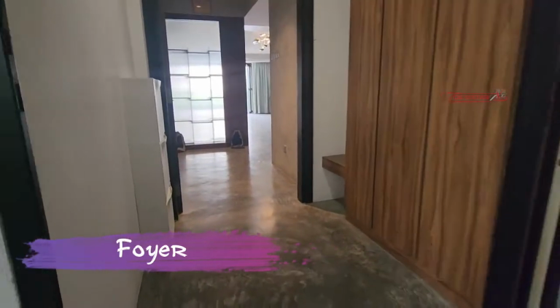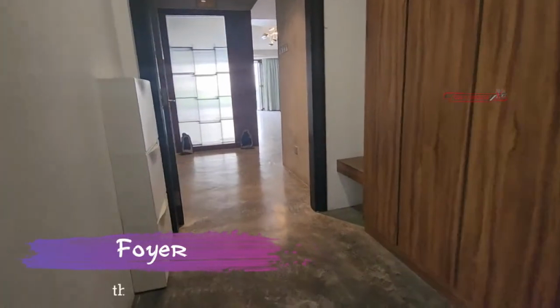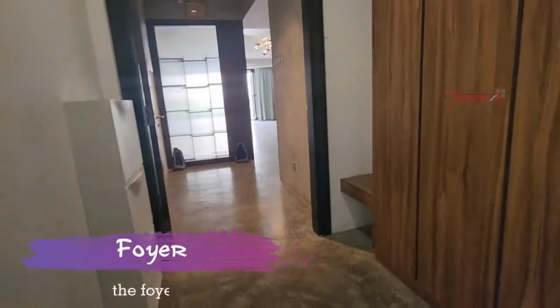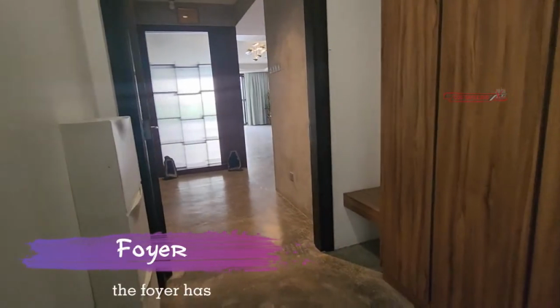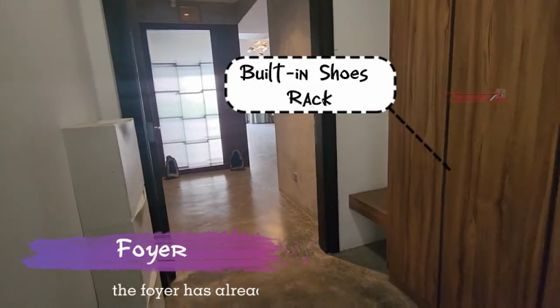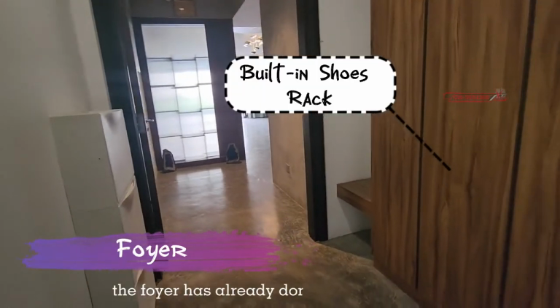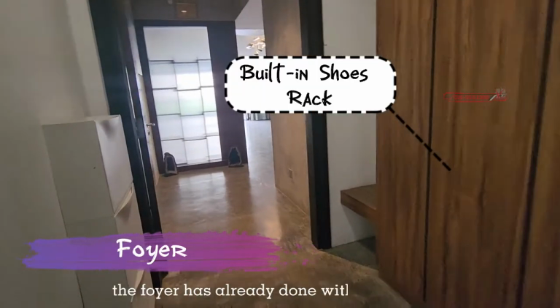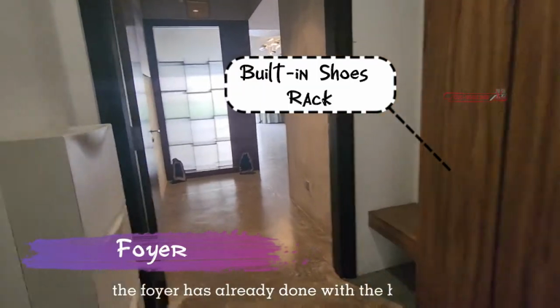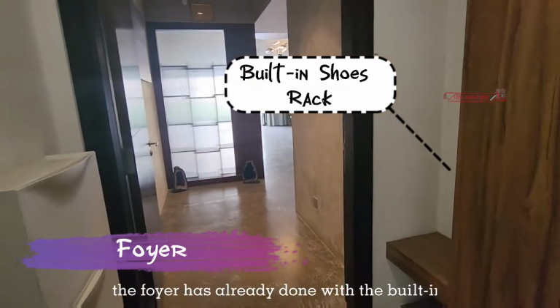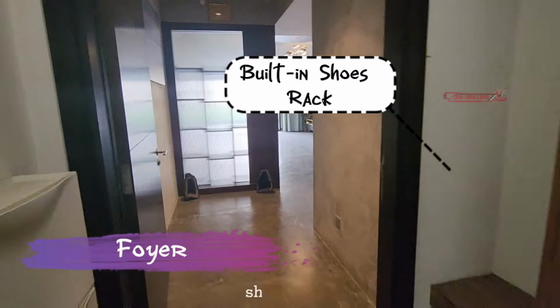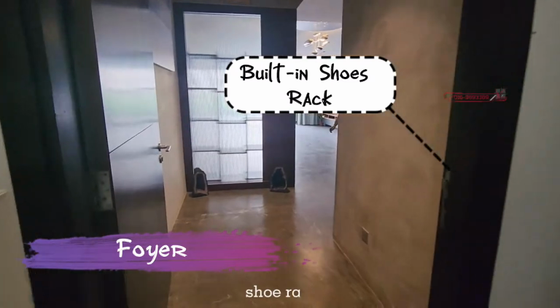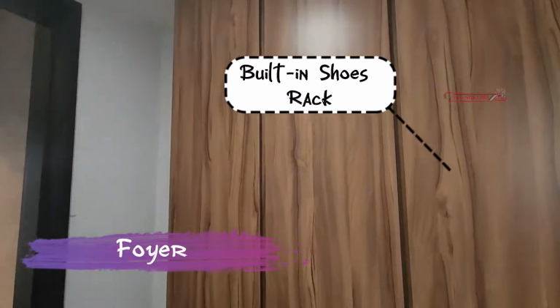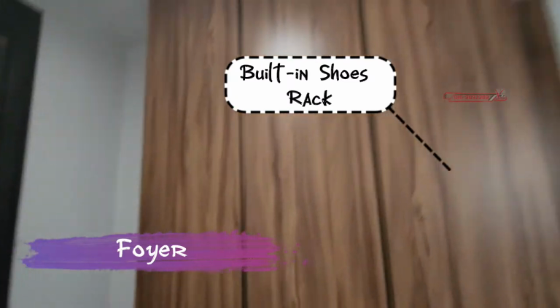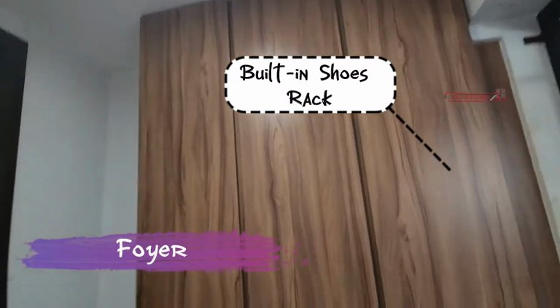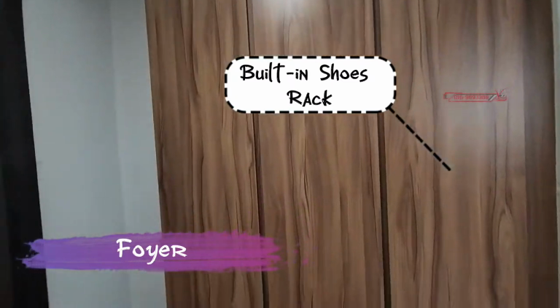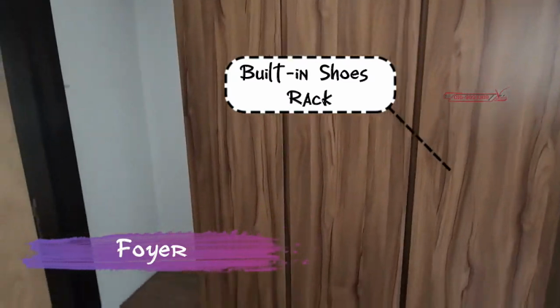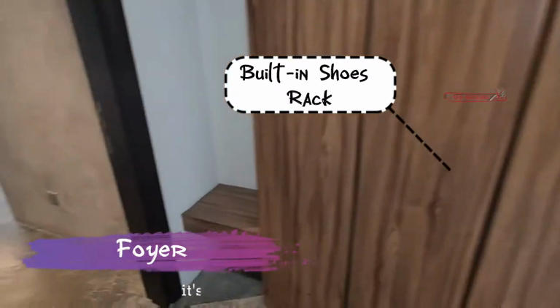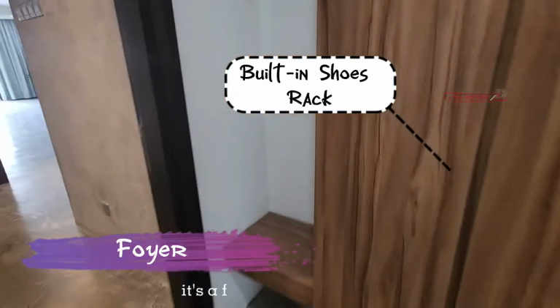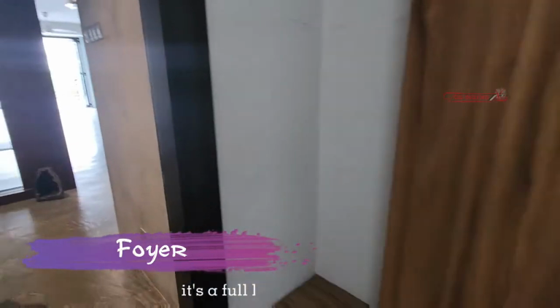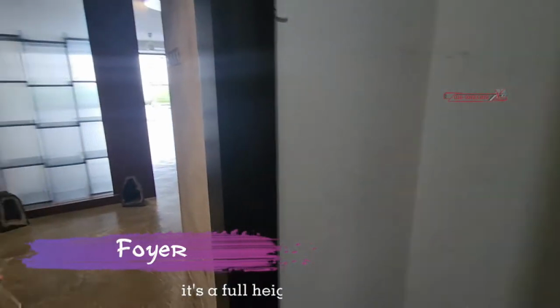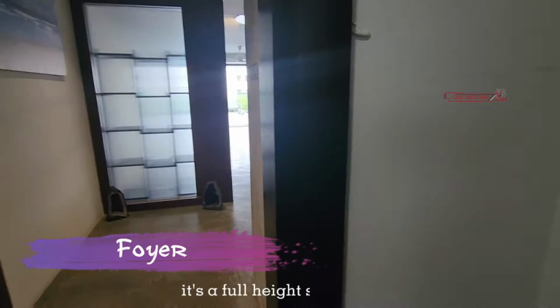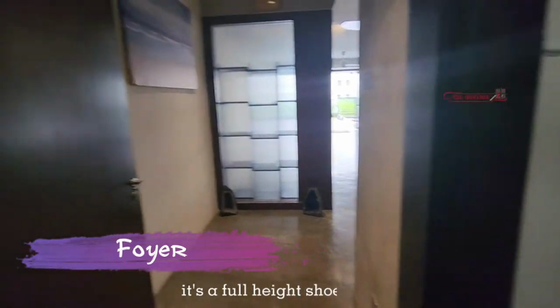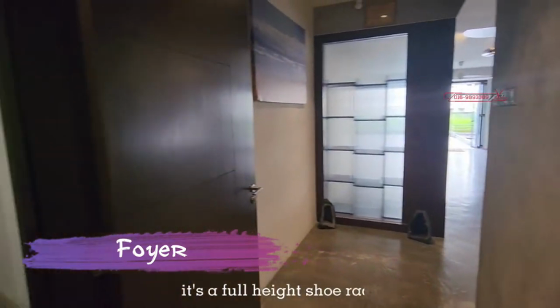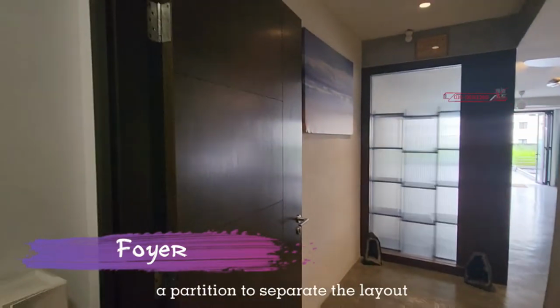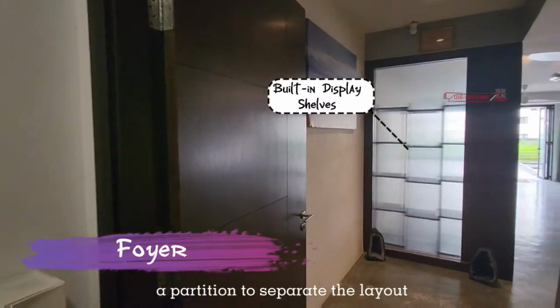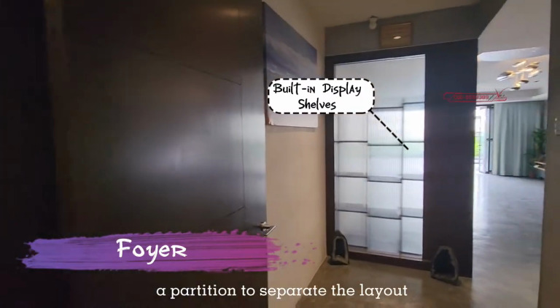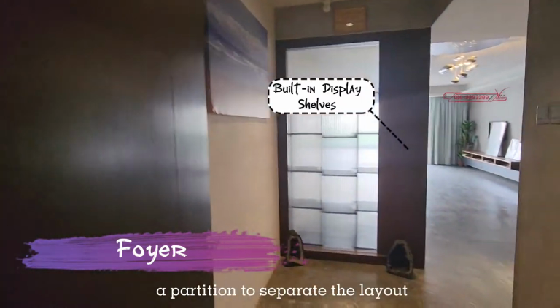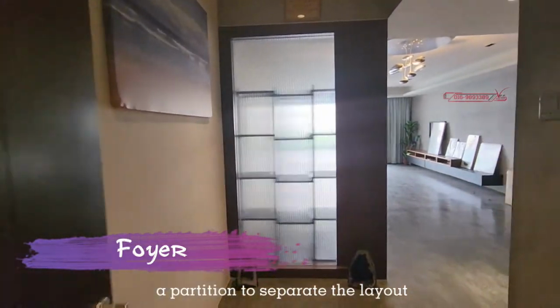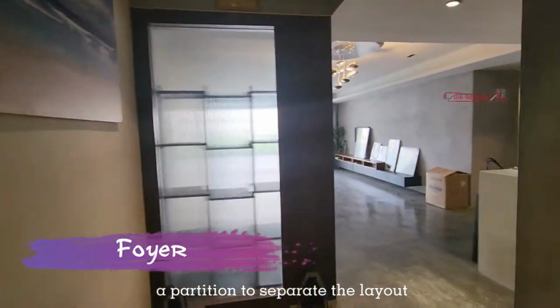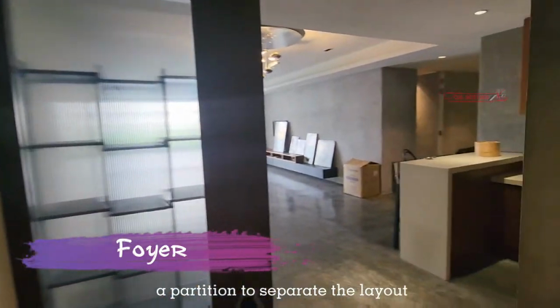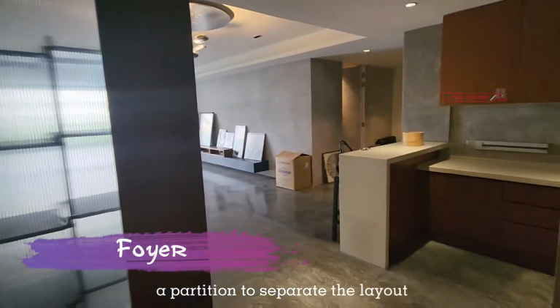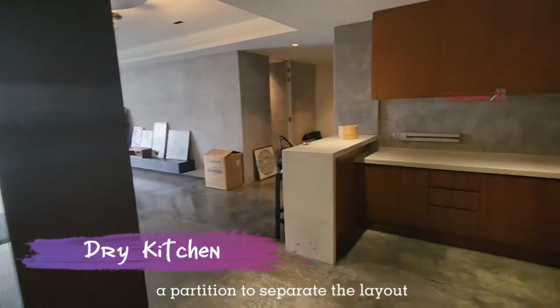In the foyer, the owner has already done a built-in shoe rack — it's a full height shoe rack. The owner has also added a partition to separate the layout.